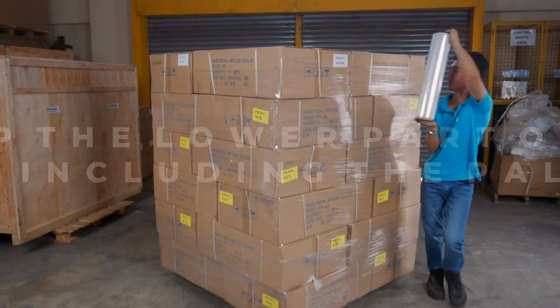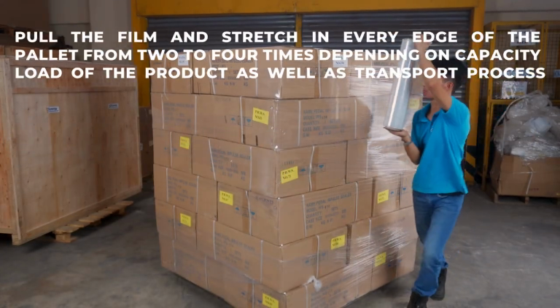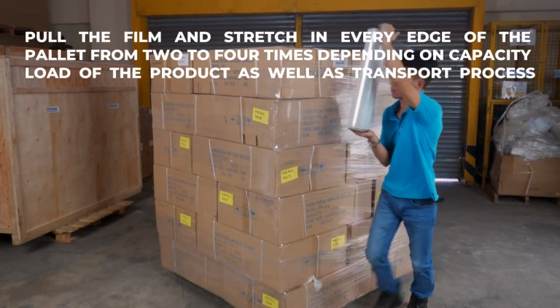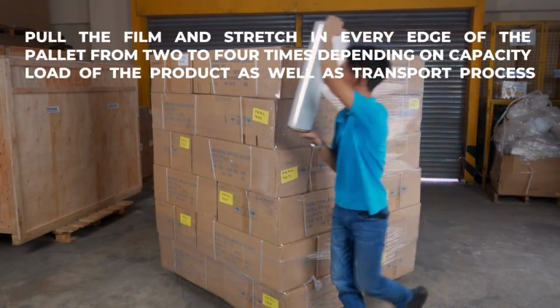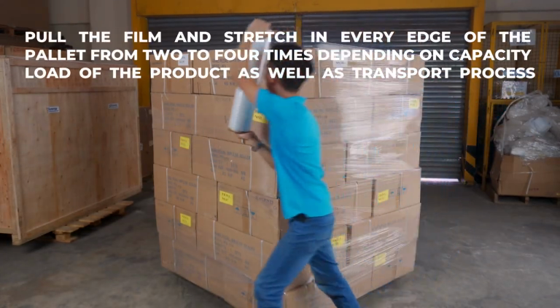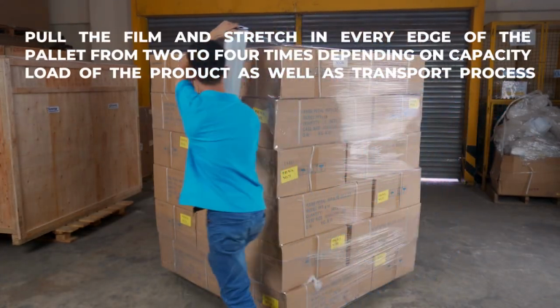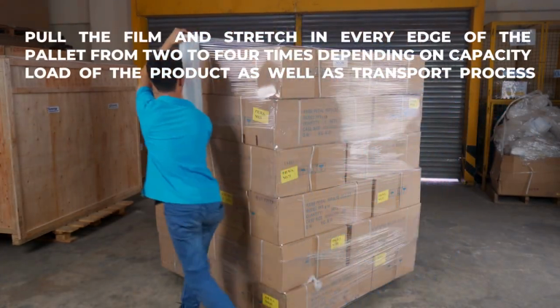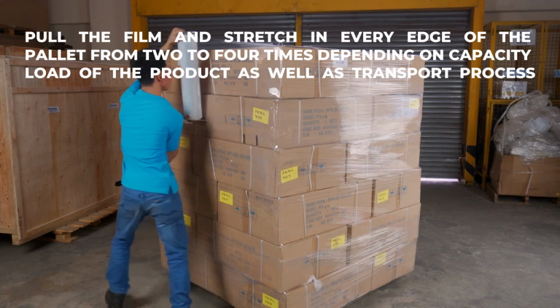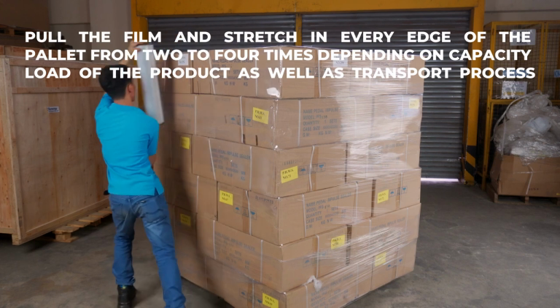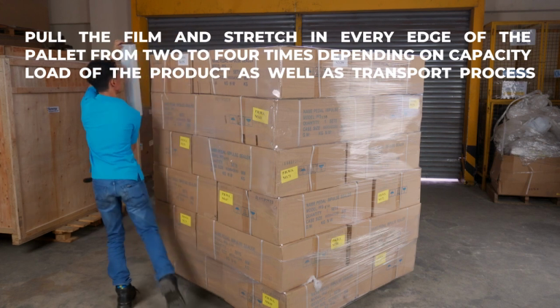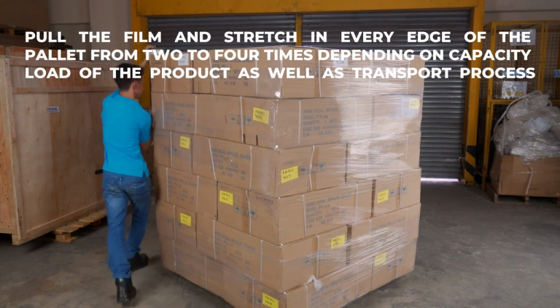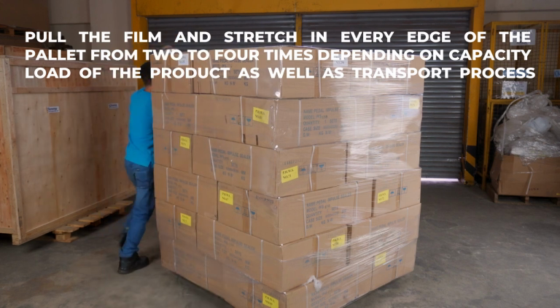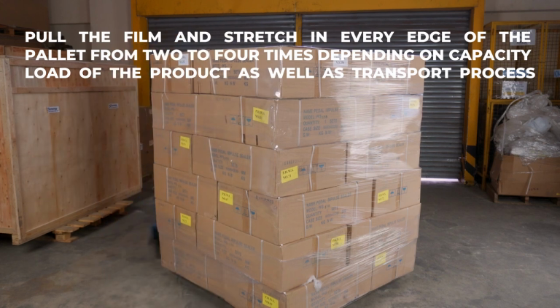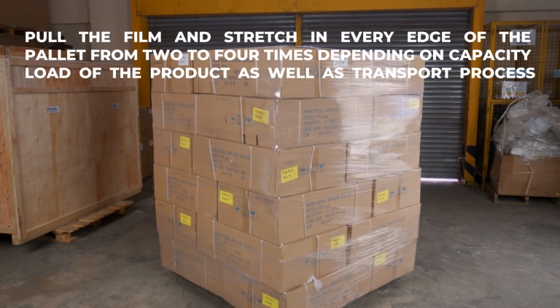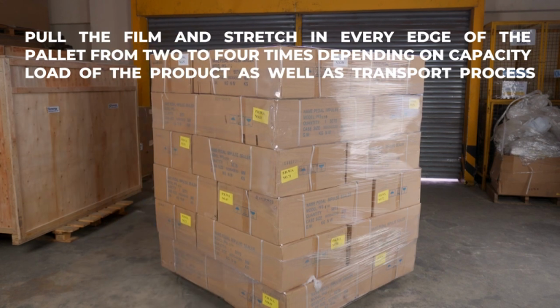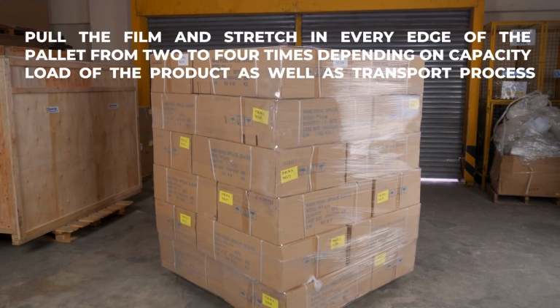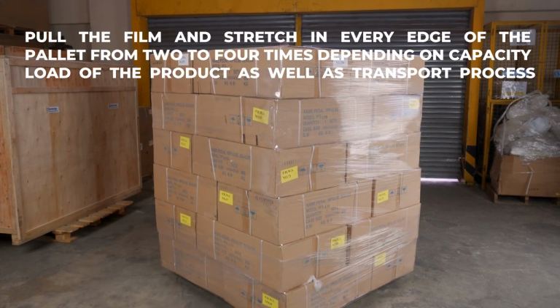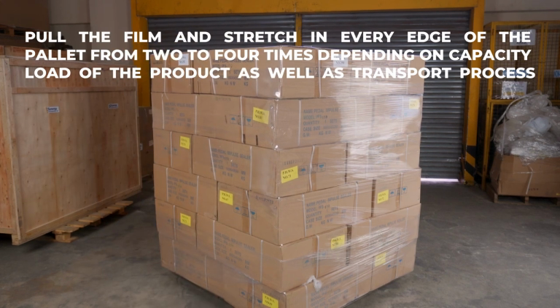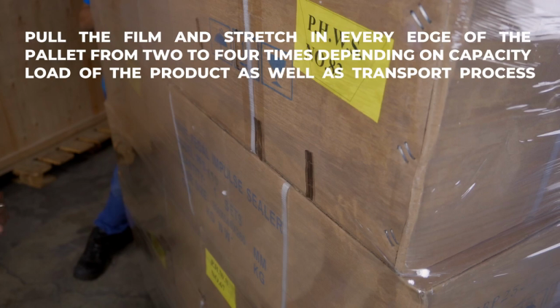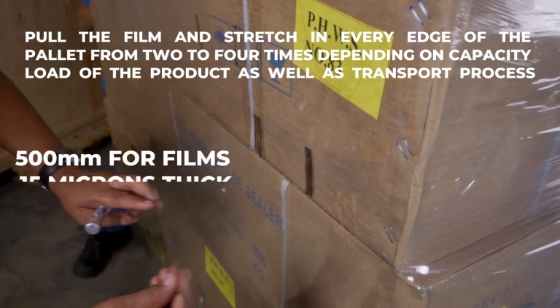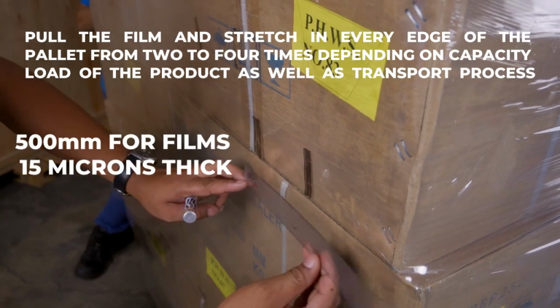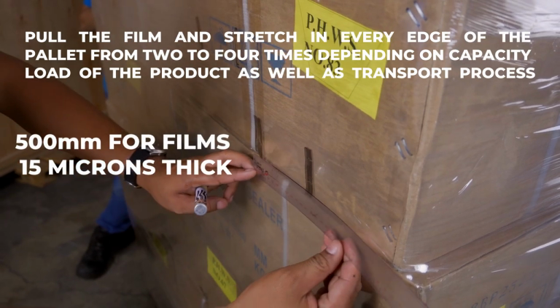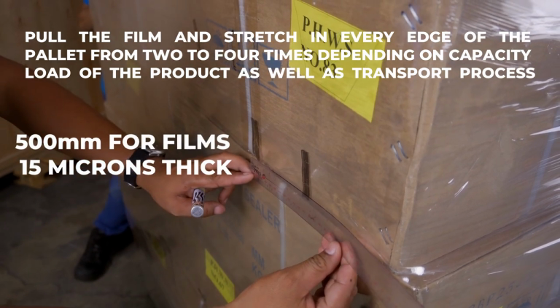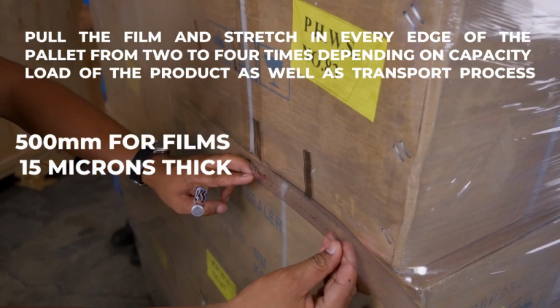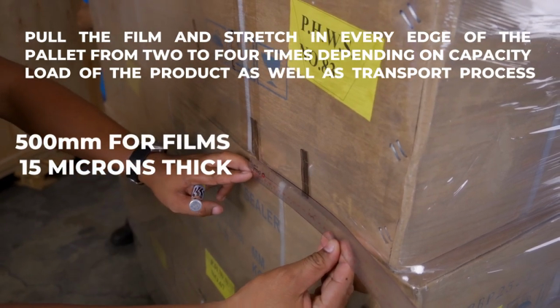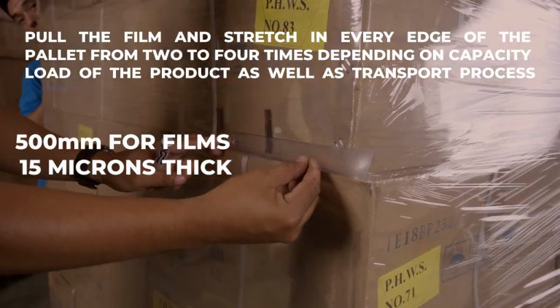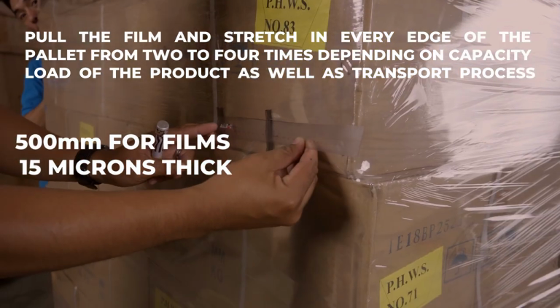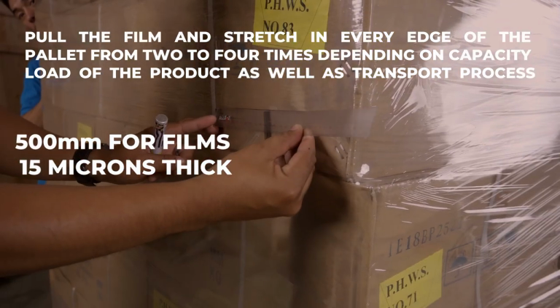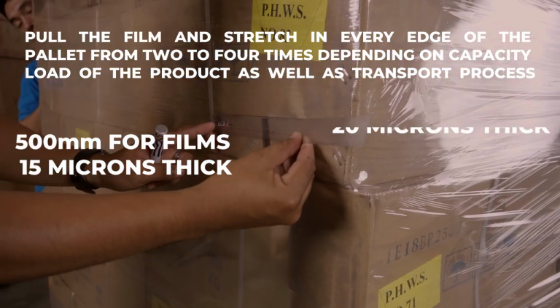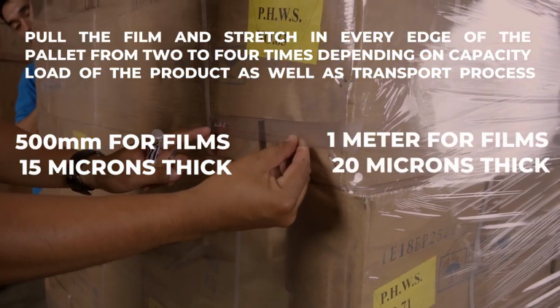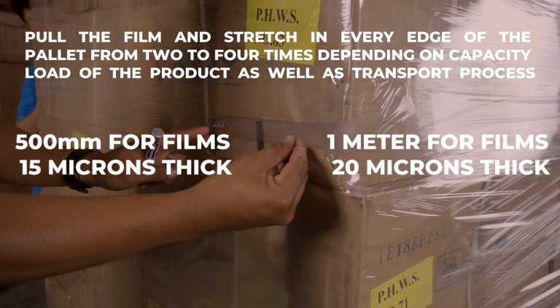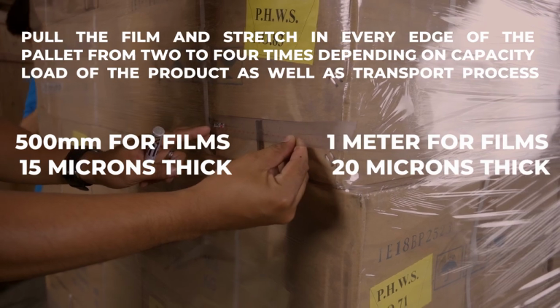Pull the film and stretch at every edge of the pallet from two to four times depending on the capacity load of the product as well as the transport process. At least 500 millimeters for films 15 microns thick and 1 meter for films 20 microns thick.